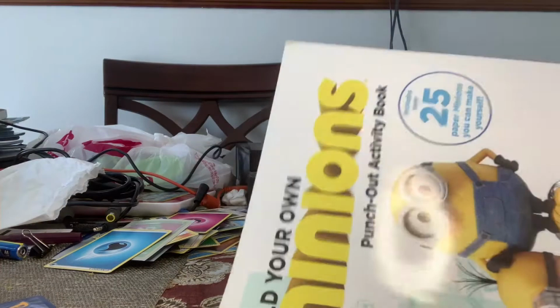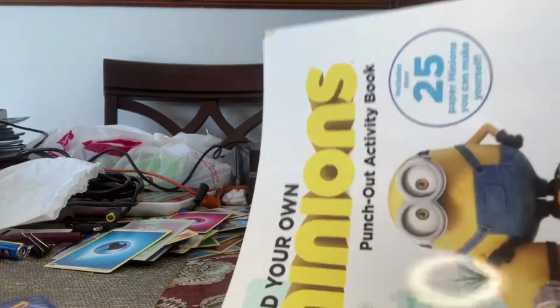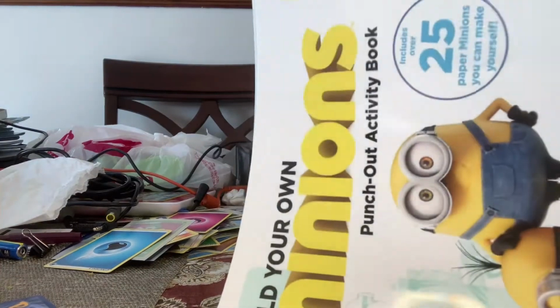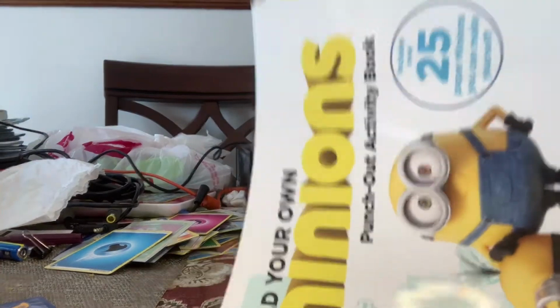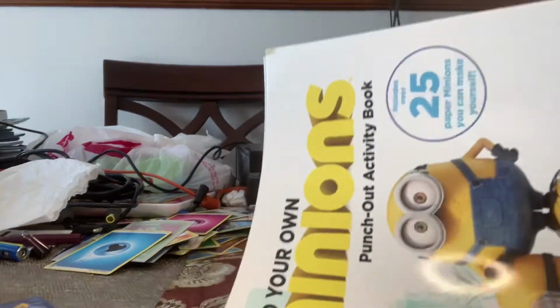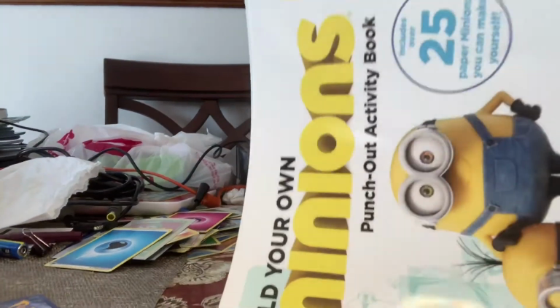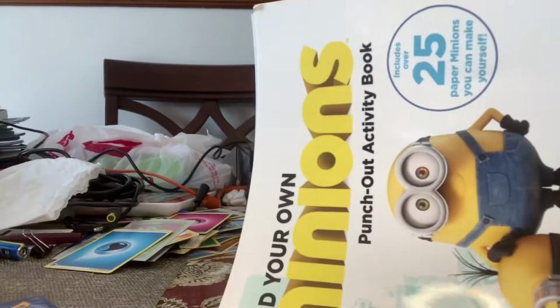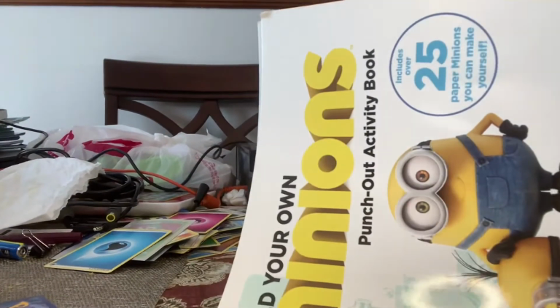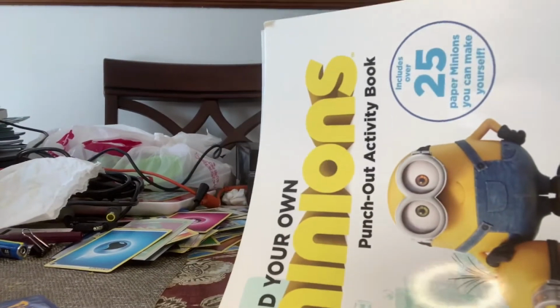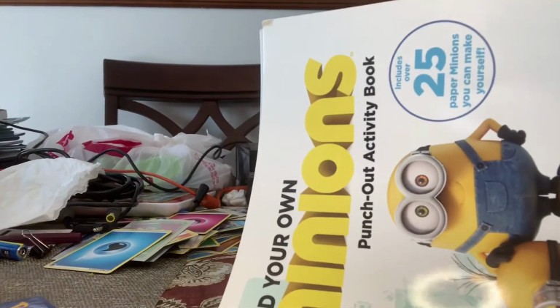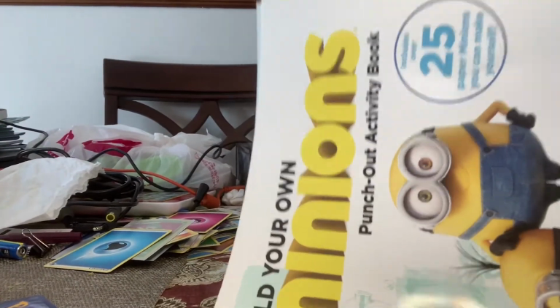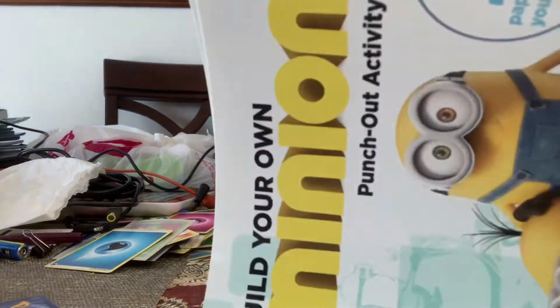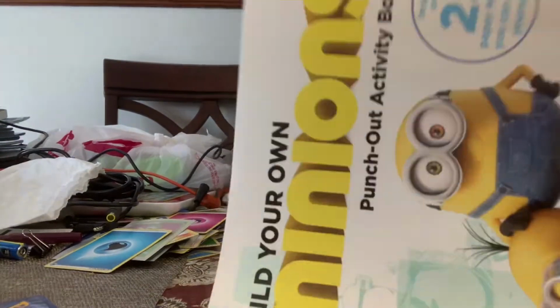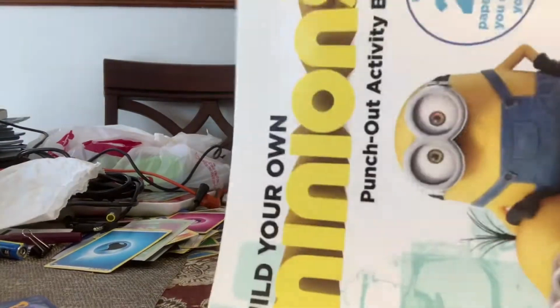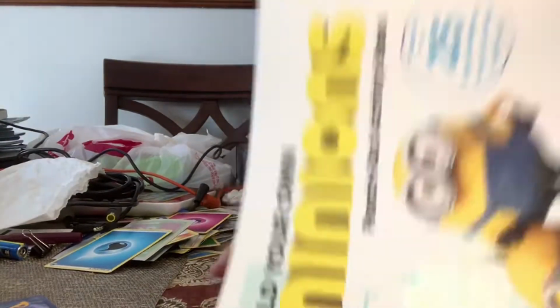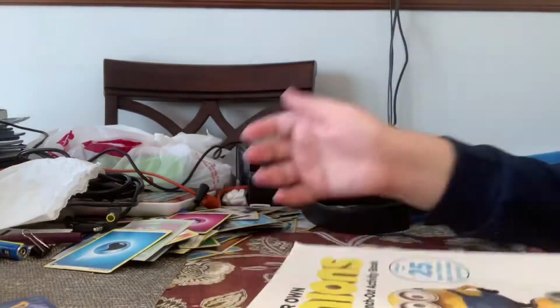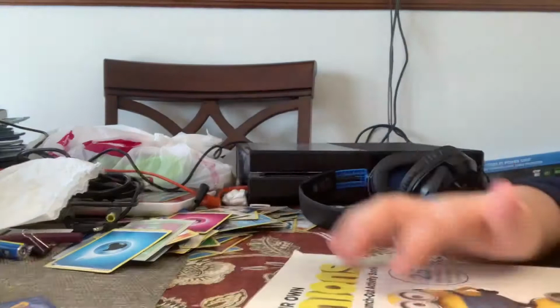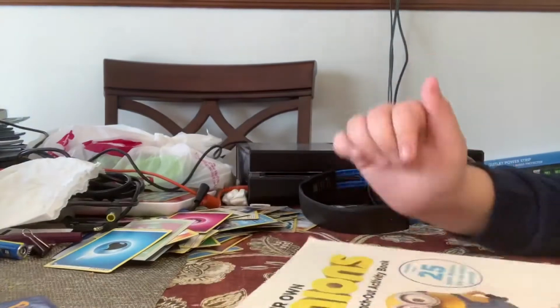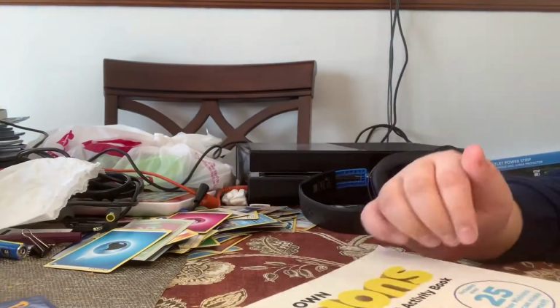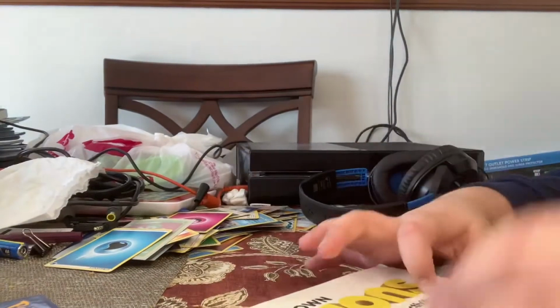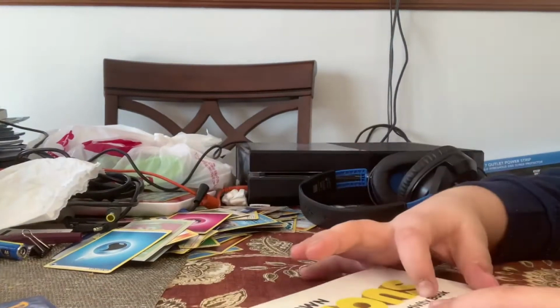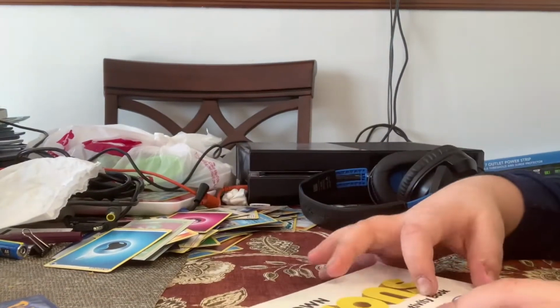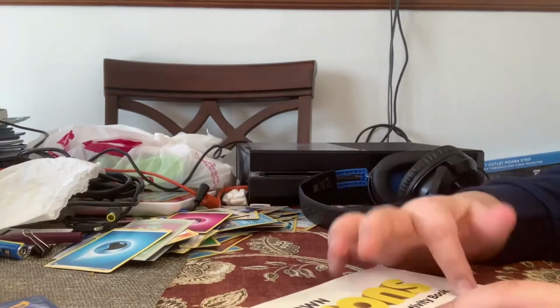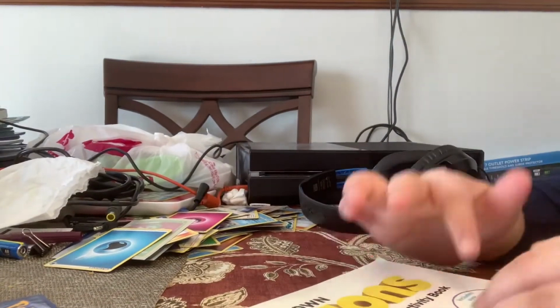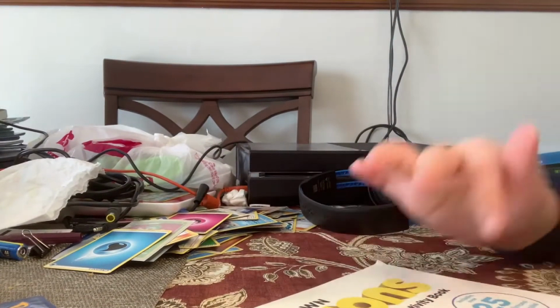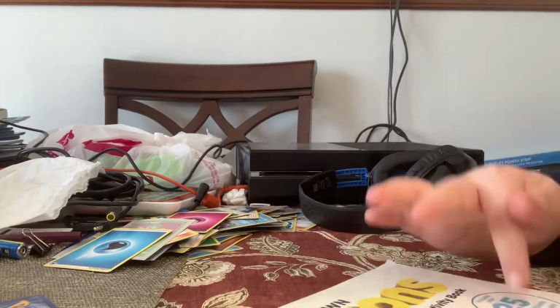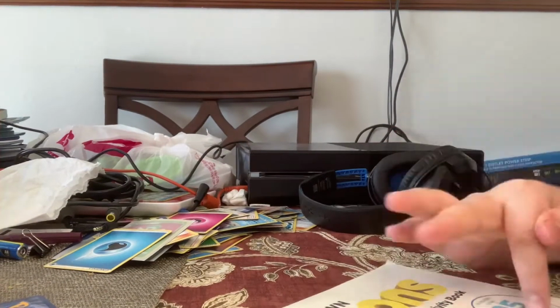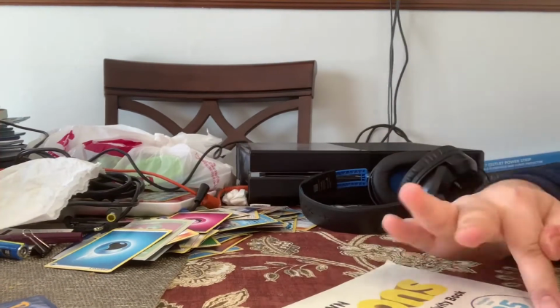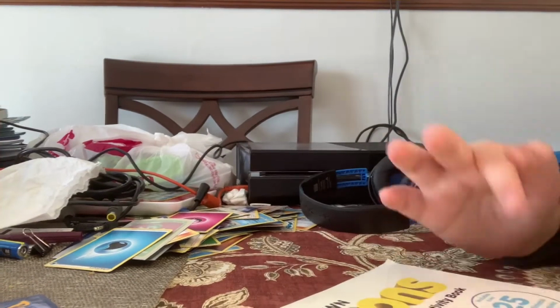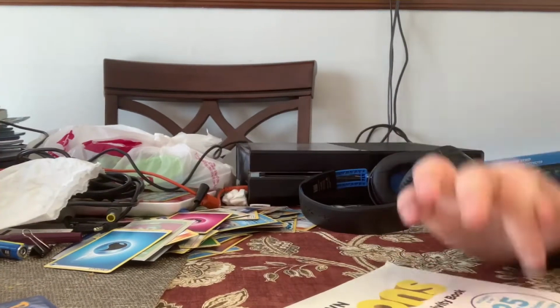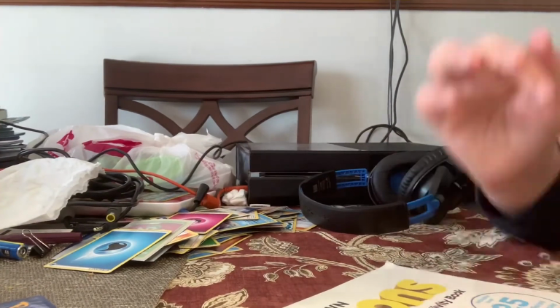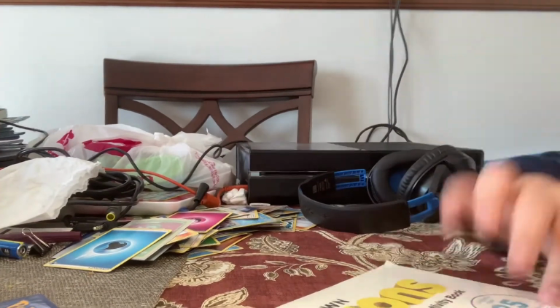I've kind of done this over one part, but there's 25 — we're putting over 25 favorite minions you can make yourself.